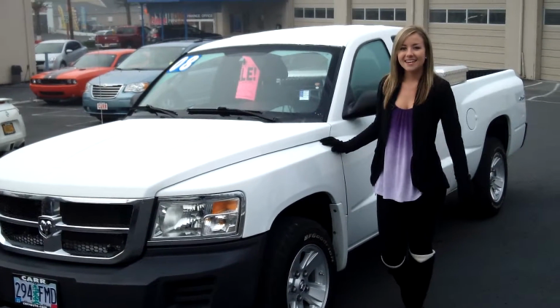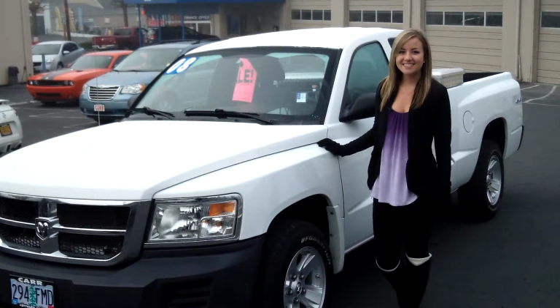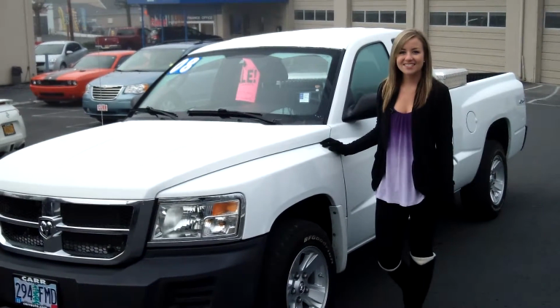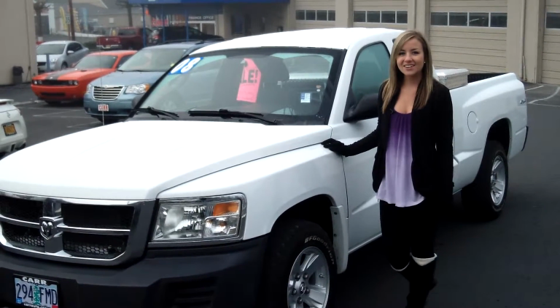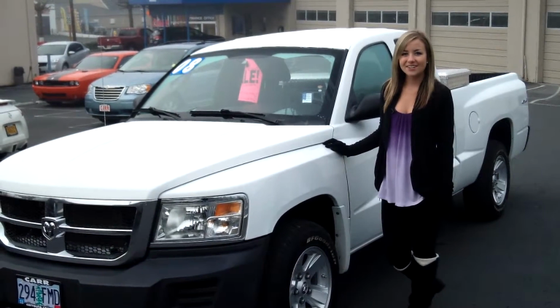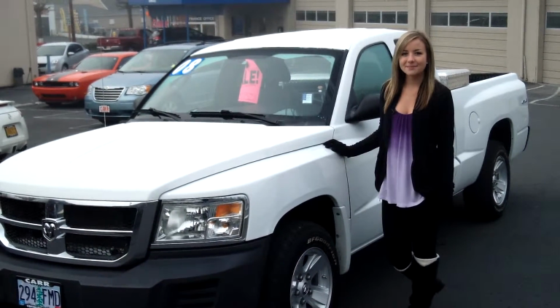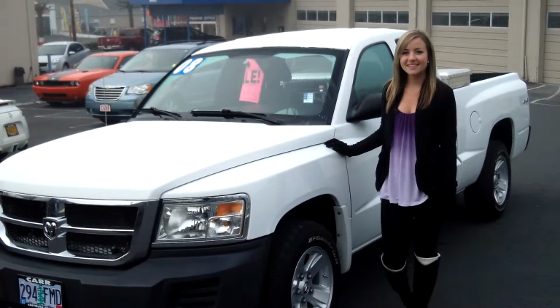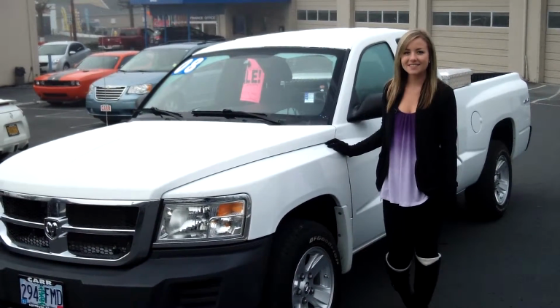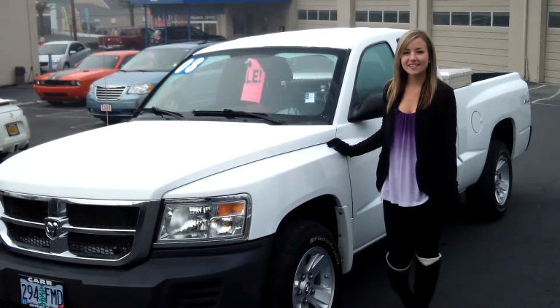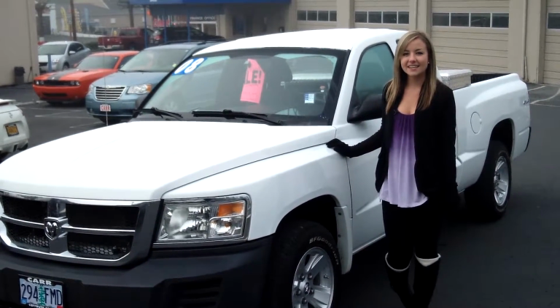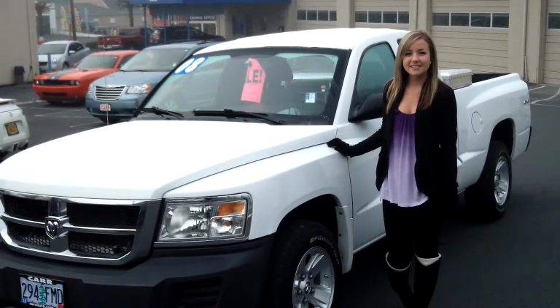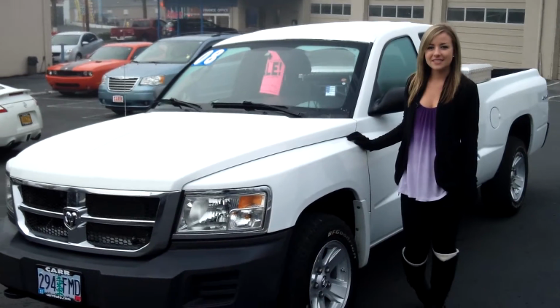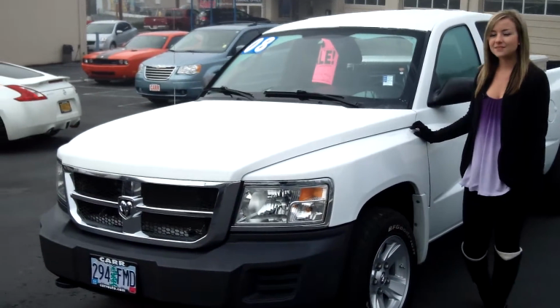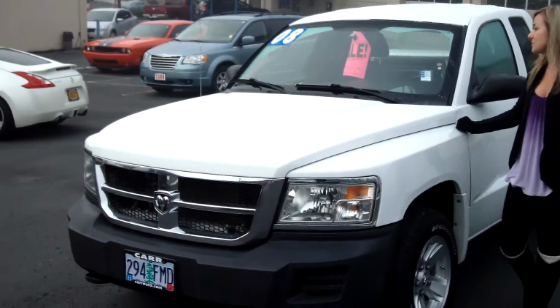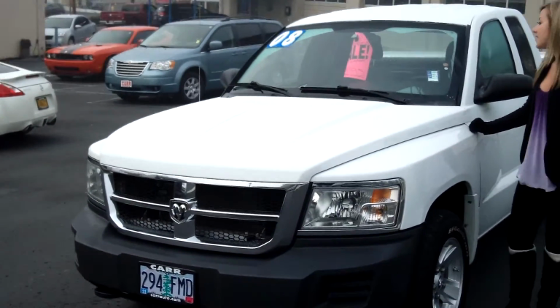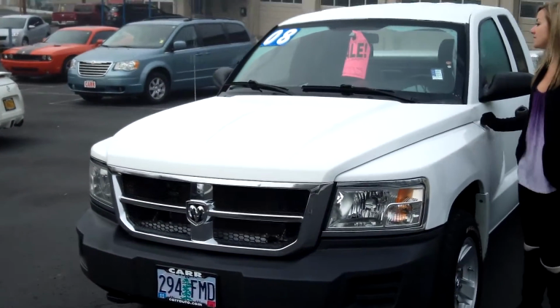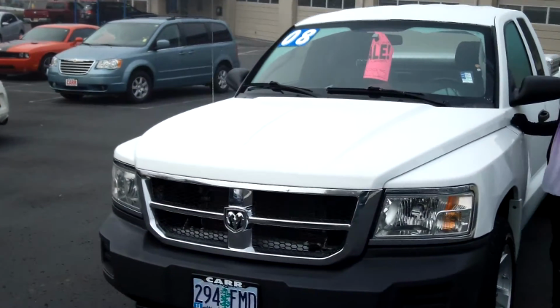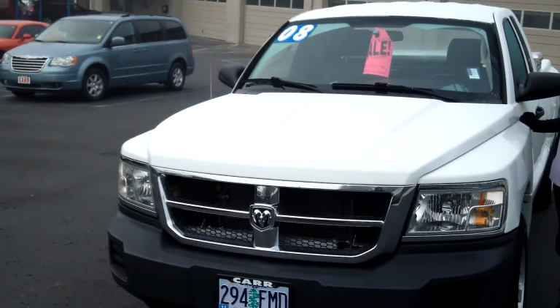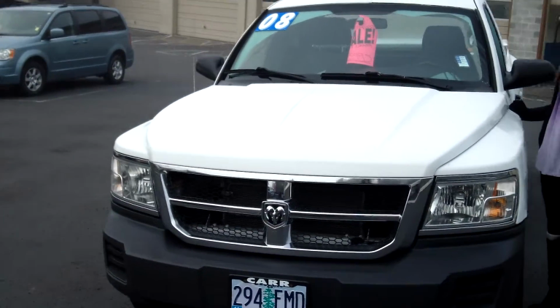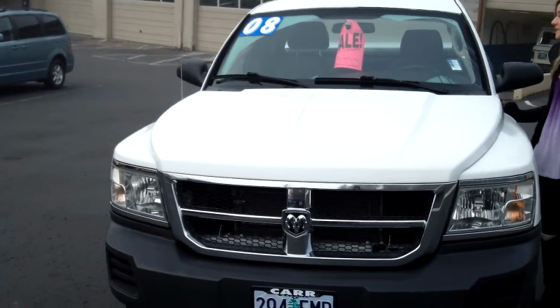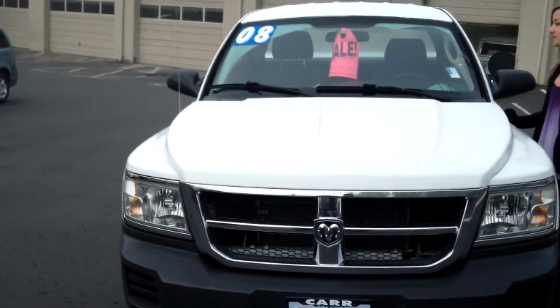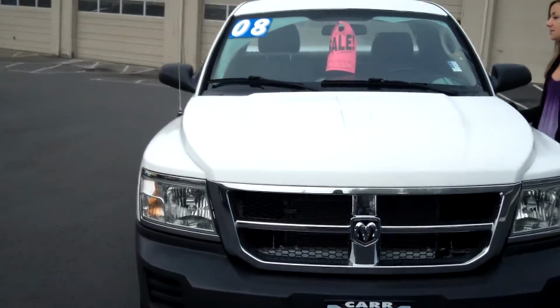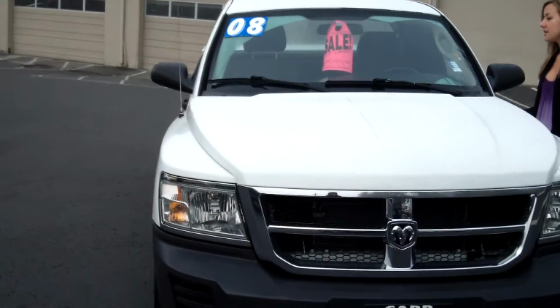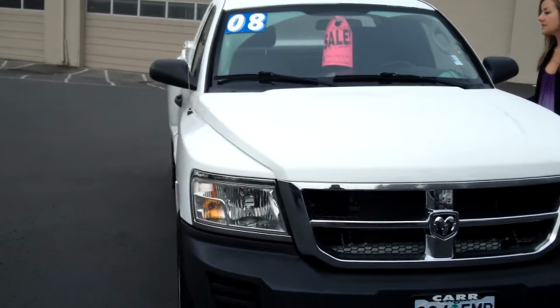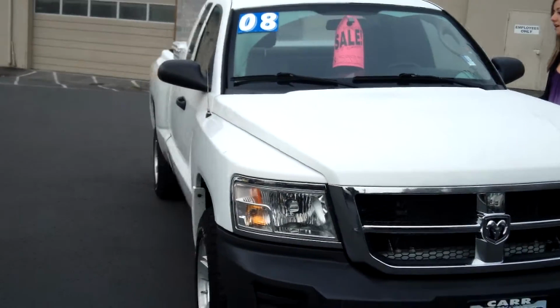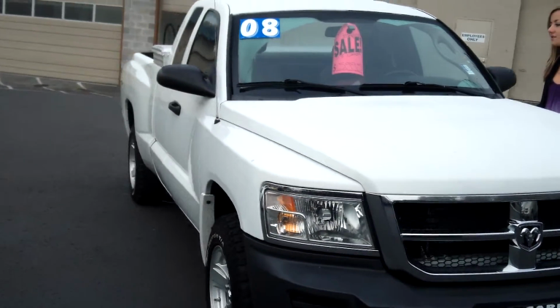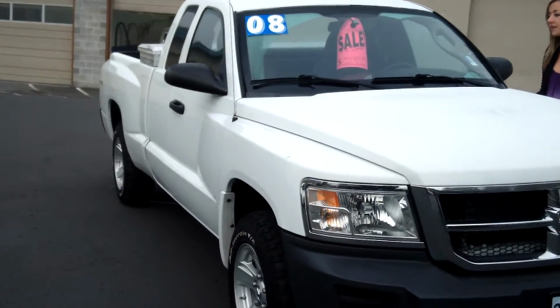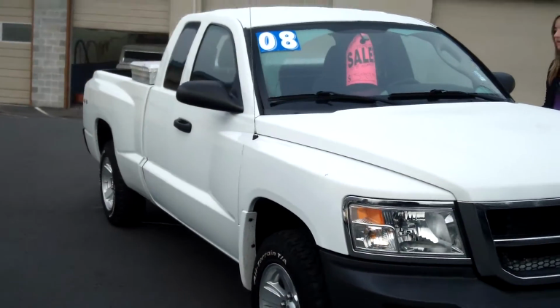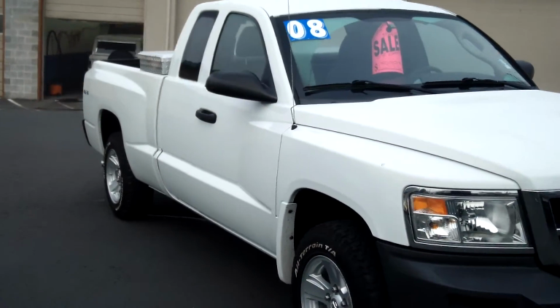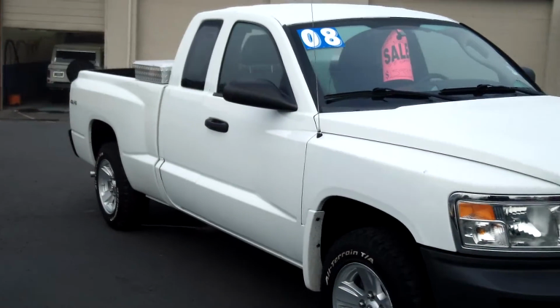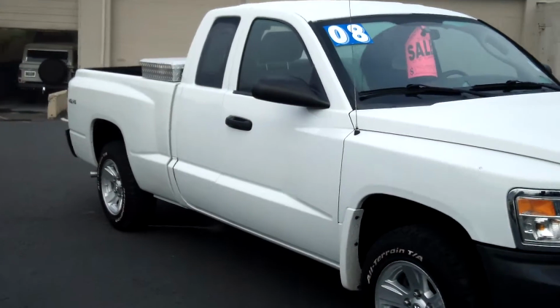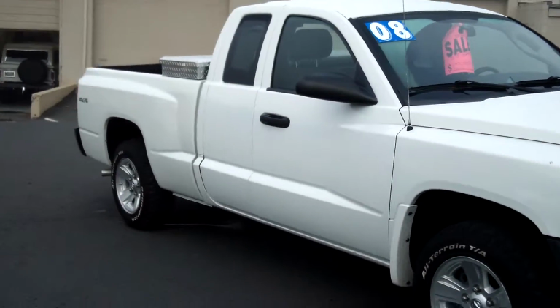Hi guys, this is Jessica at CarUse Cars in Beaverton. Thanks for clicking on that link. Today we're taking a virtual tour of a 2008 Dodge Dakota, stock number WC13920701.